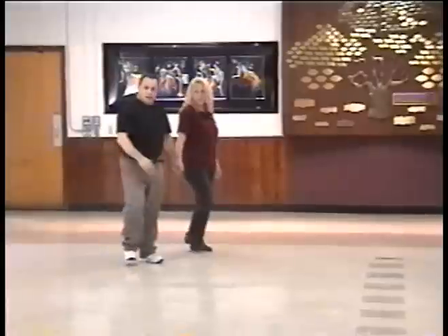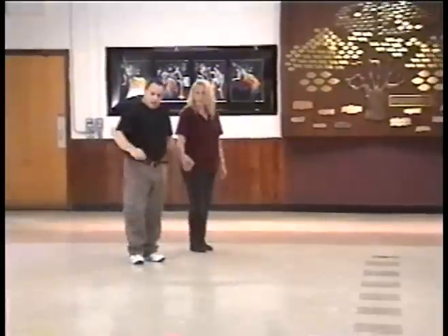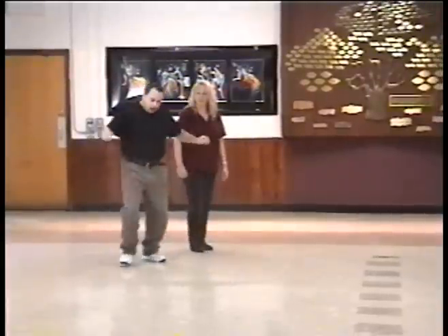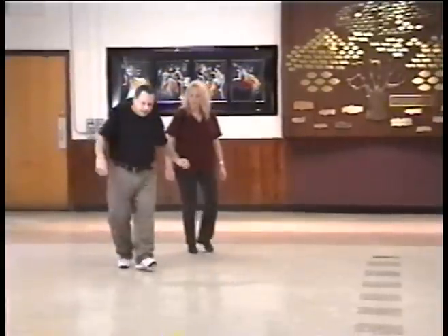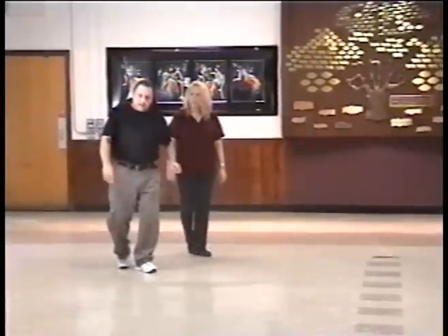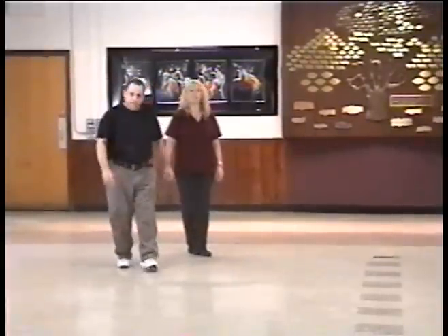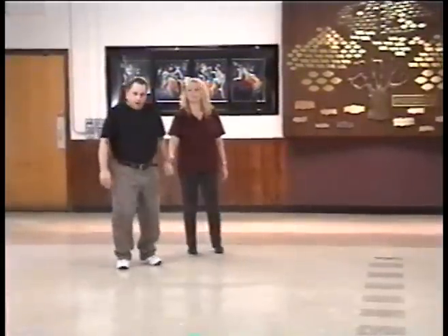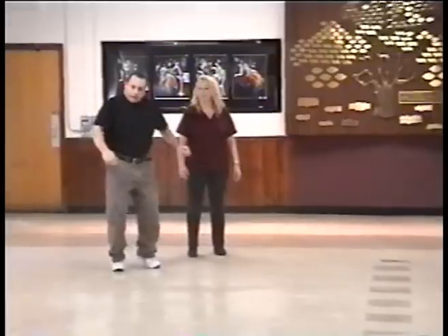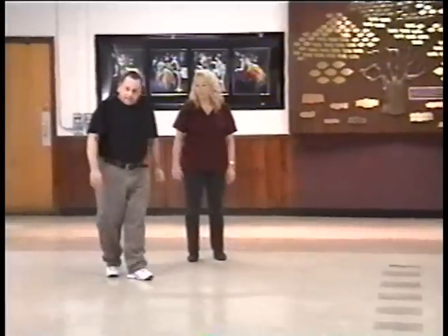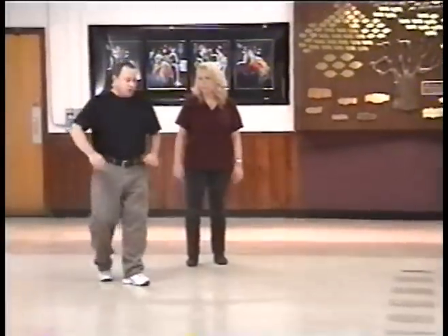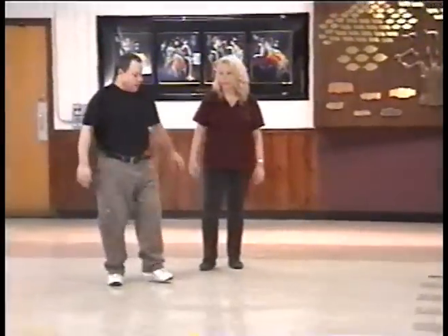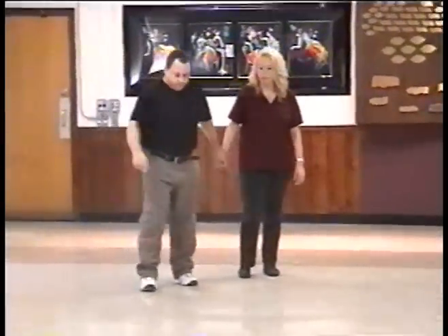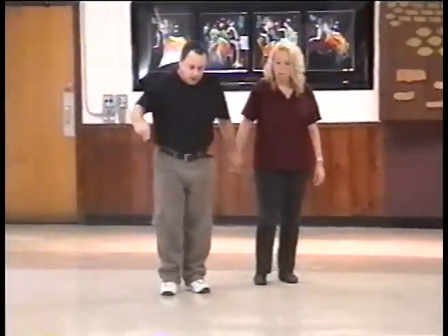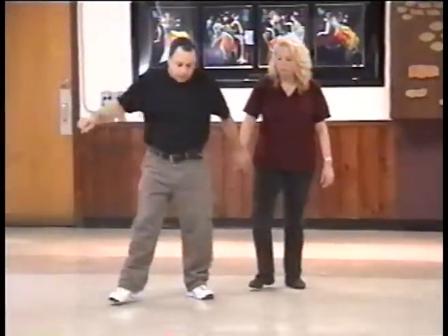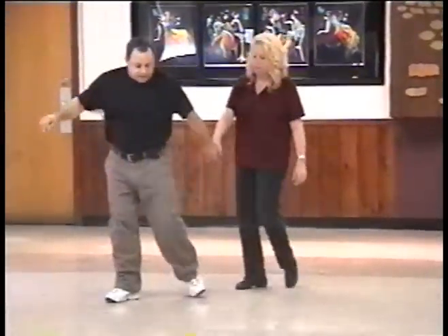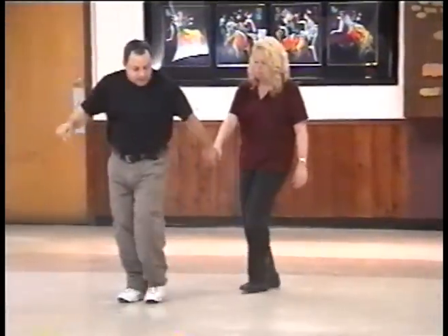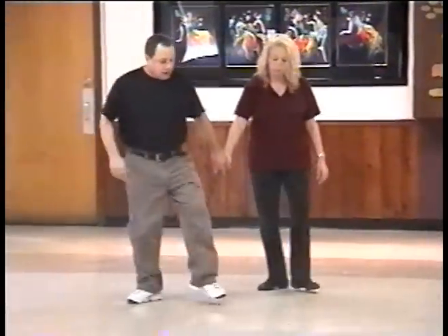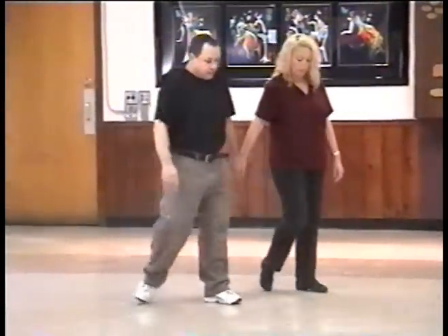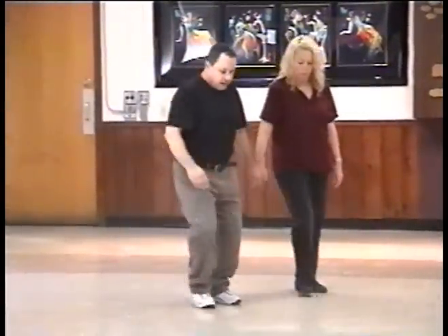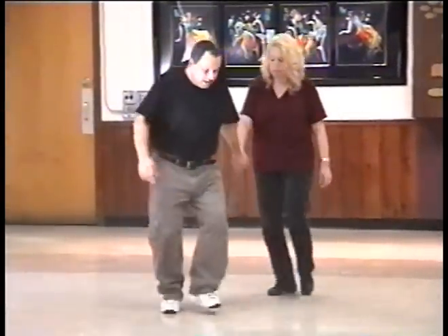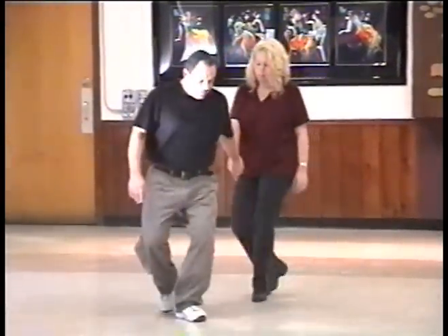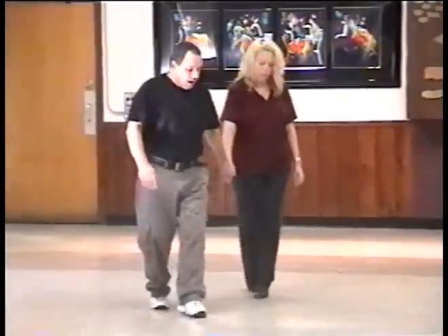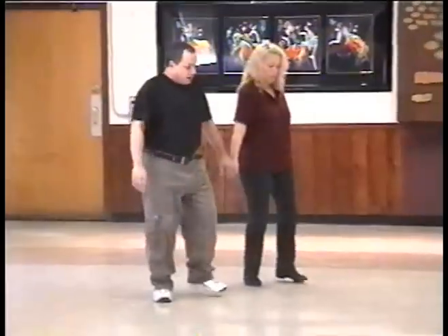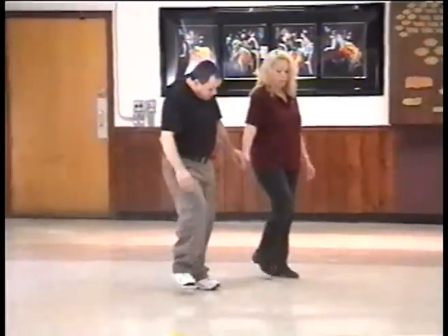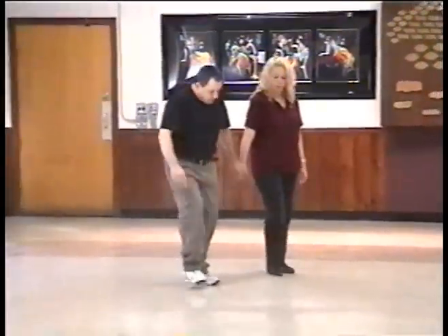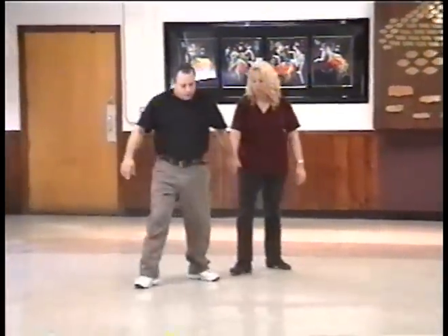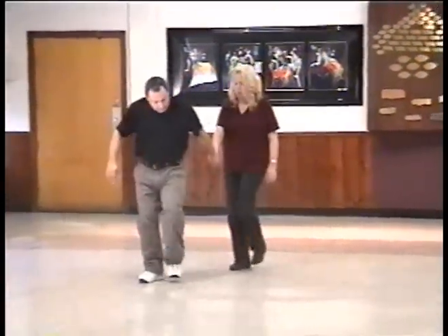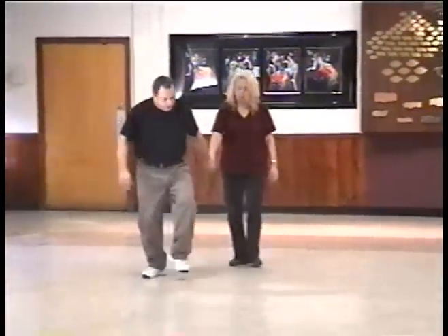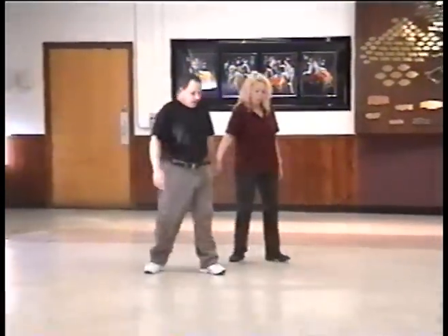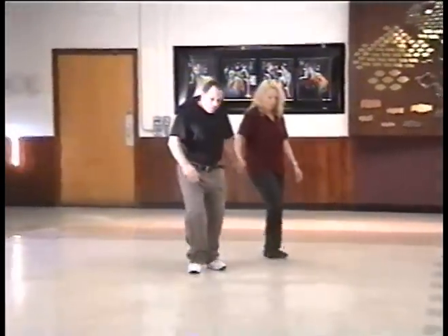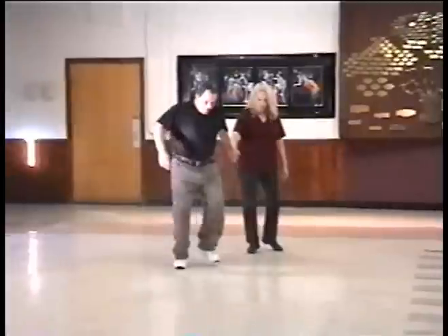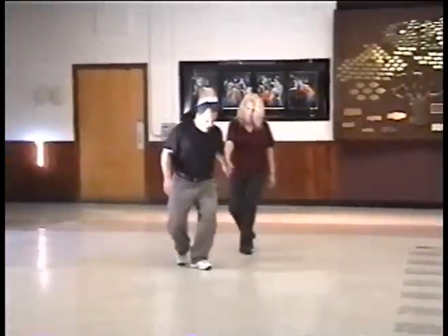The quick is right, left. Right, left. That's the quick. We have right, left, touch. Left, right, left, touch. Right, left, right, left, touch. Right, left. Left, right. Quick.